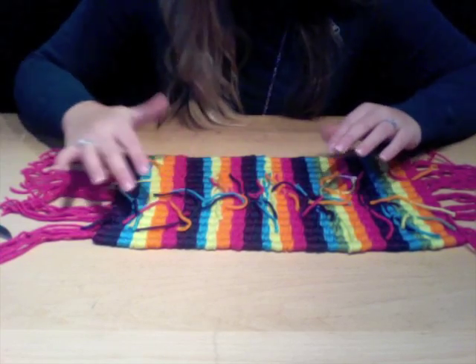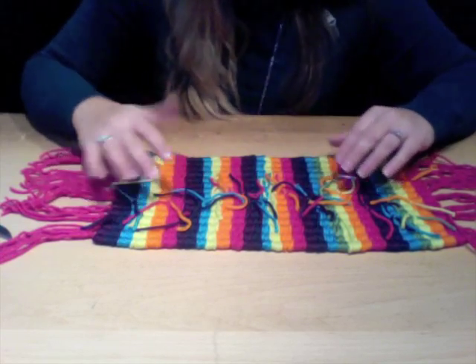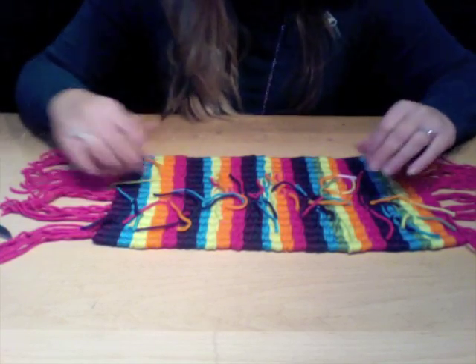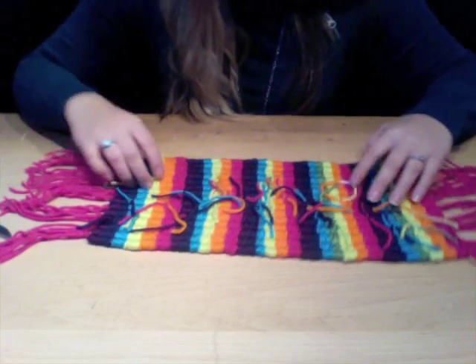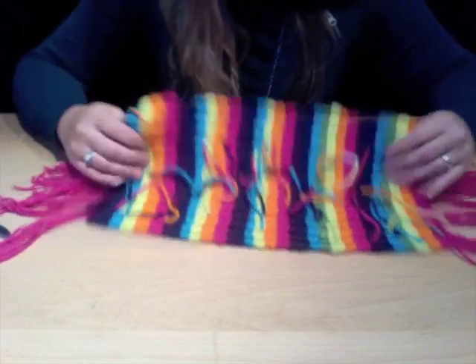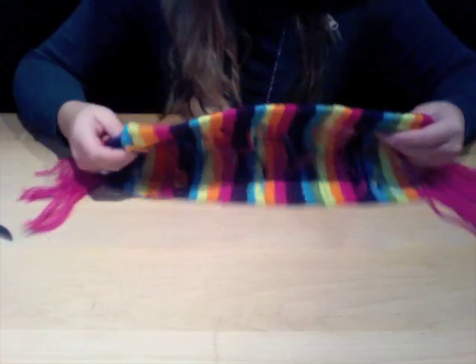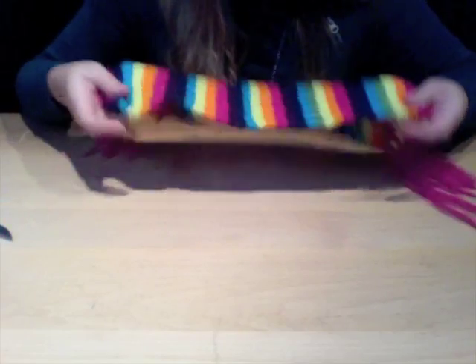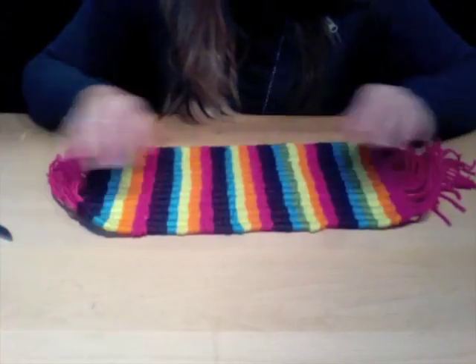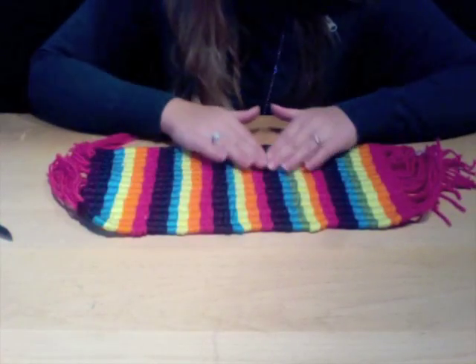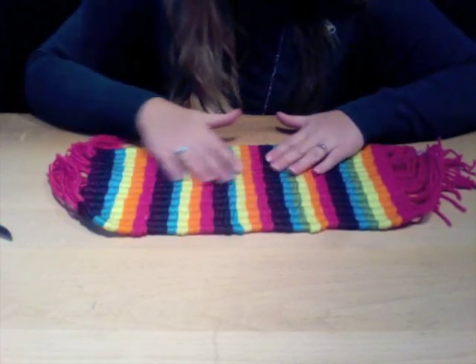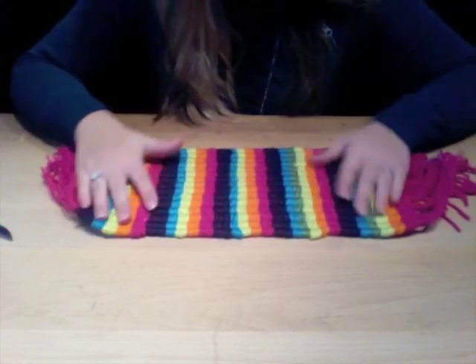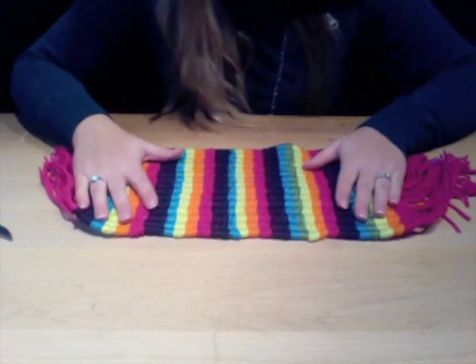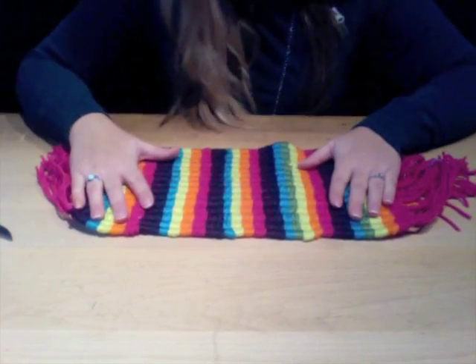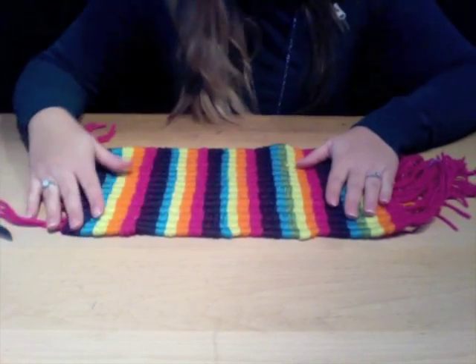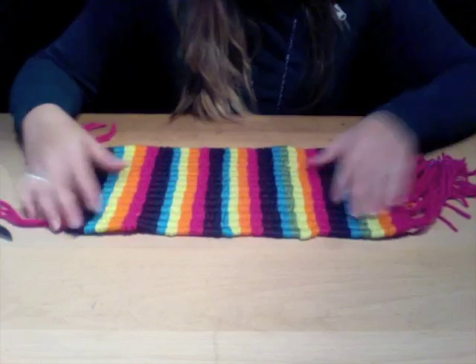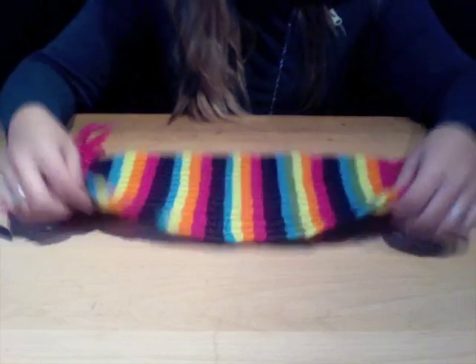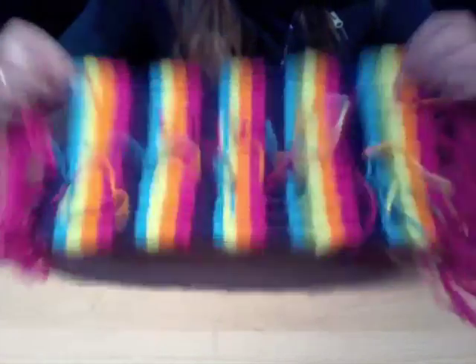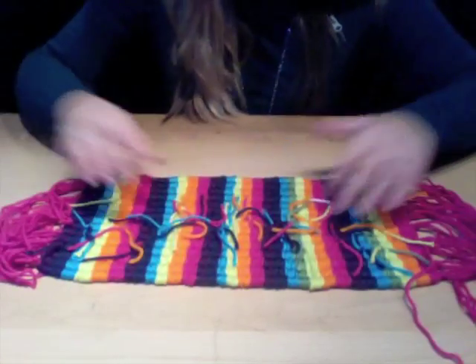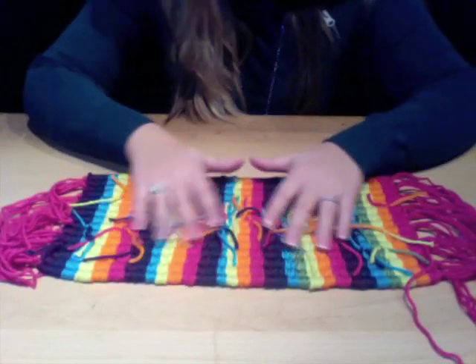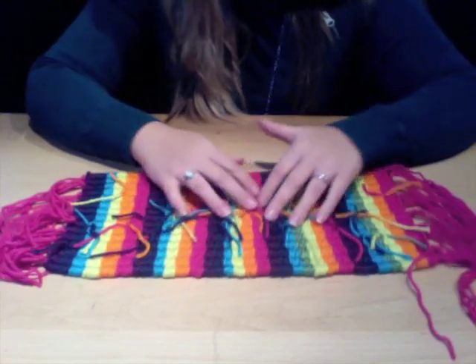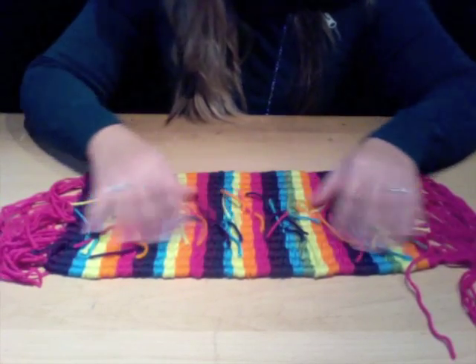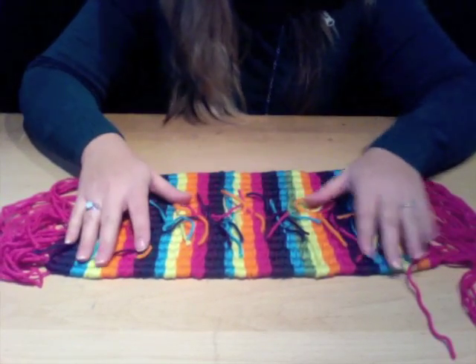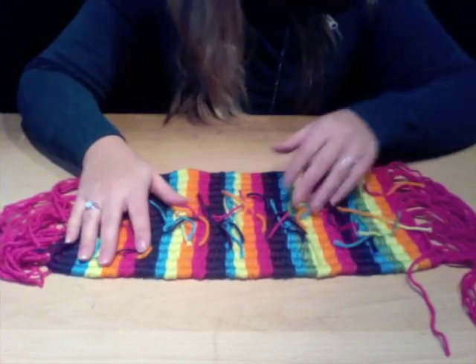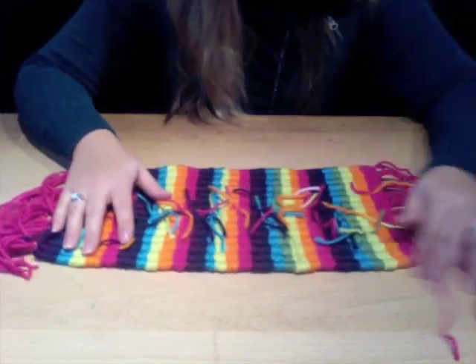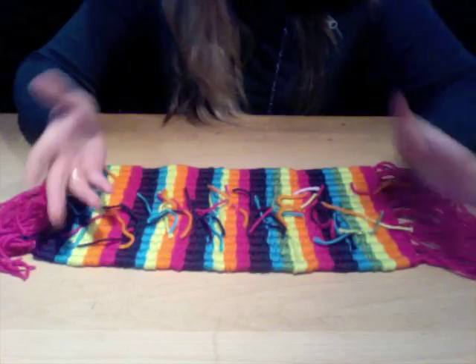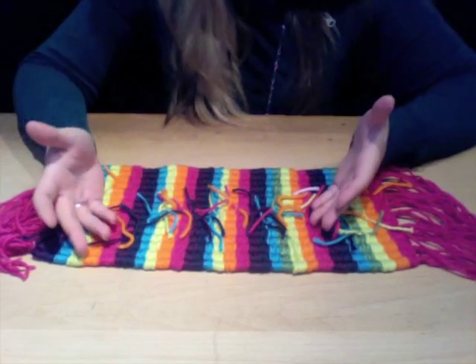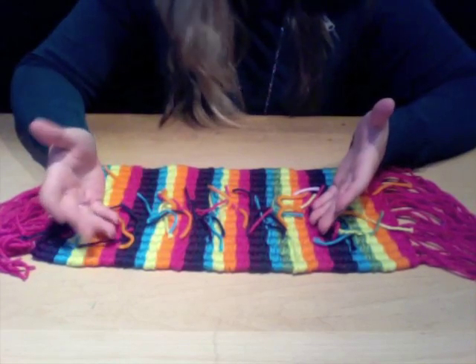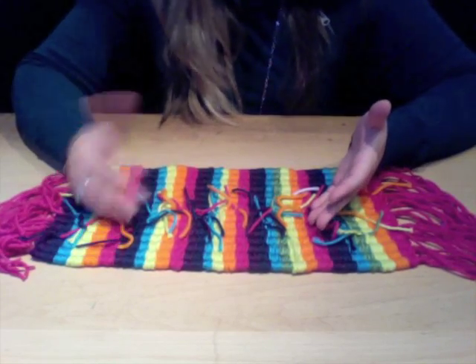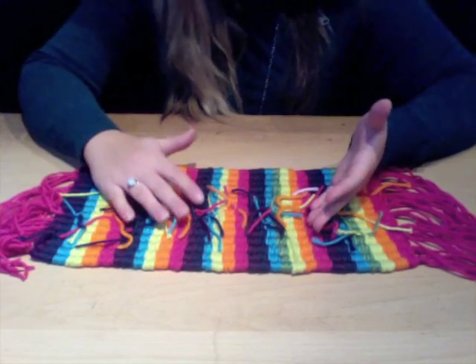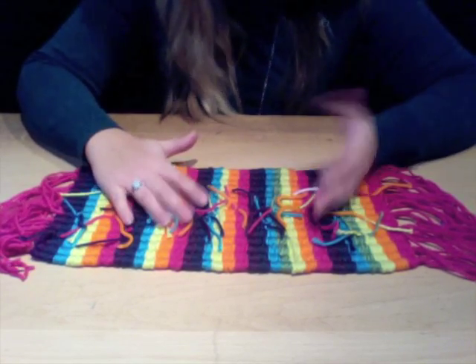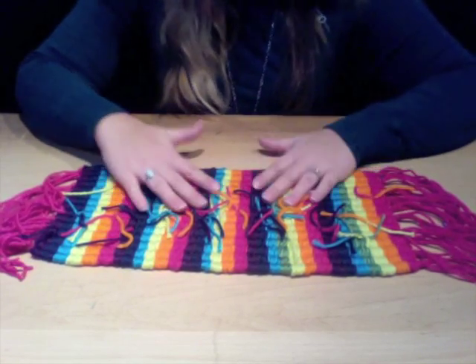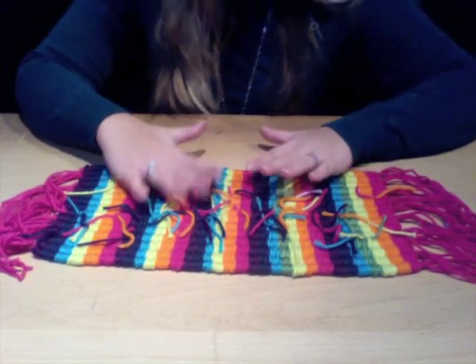Make sure the outside of your weave has none of those extra color strings showing. You want to push these all to the inside of your weave so they don't show on your lovely design.